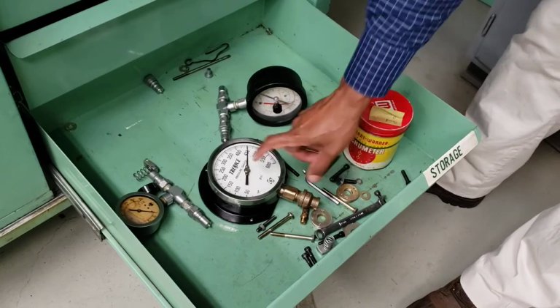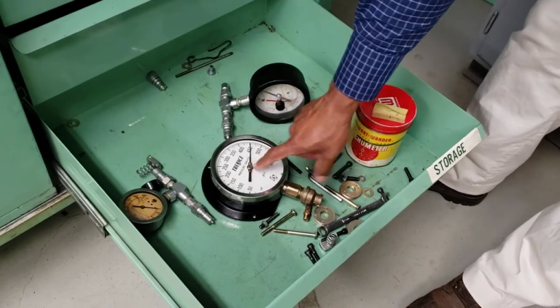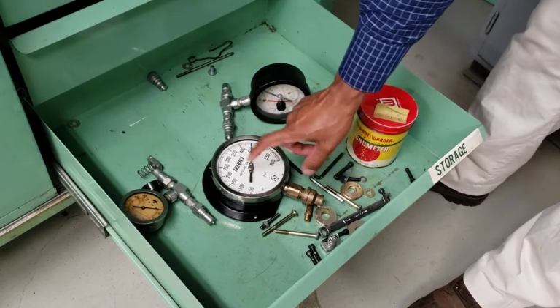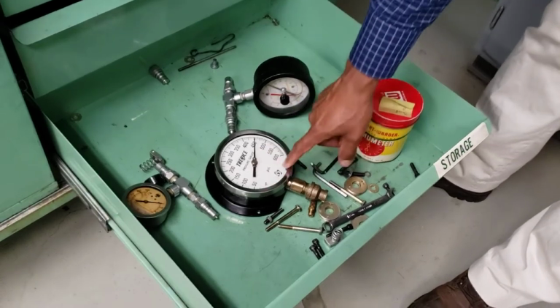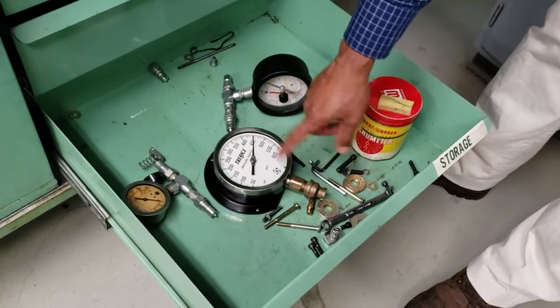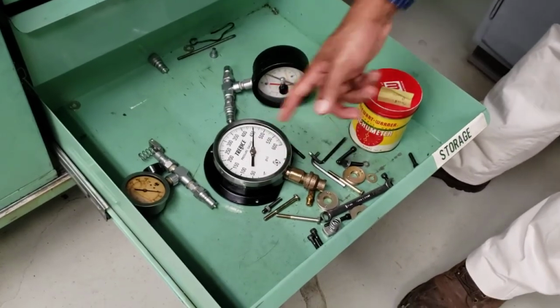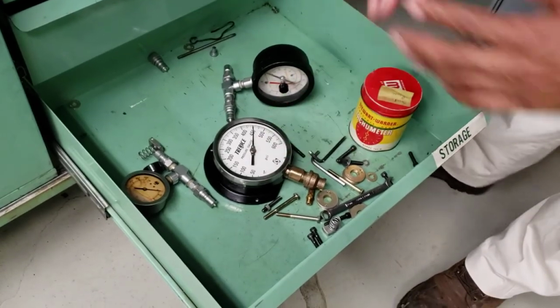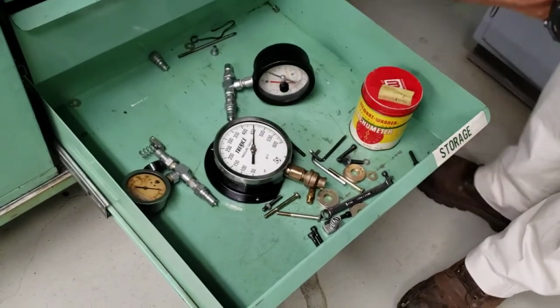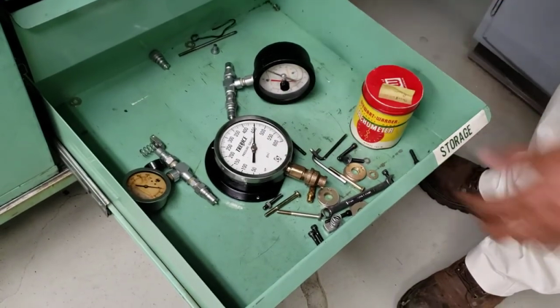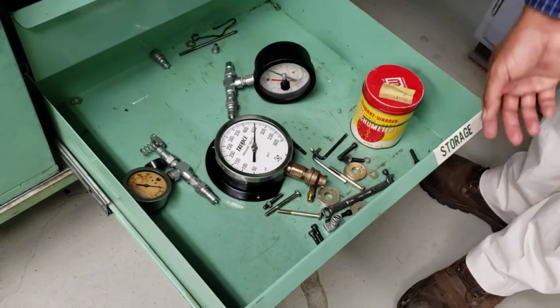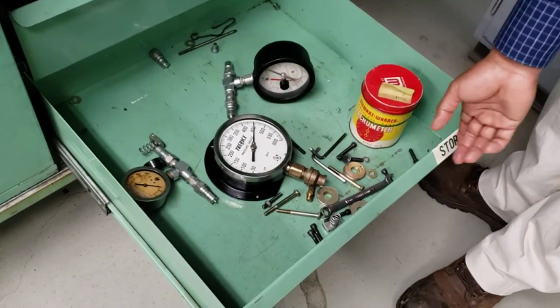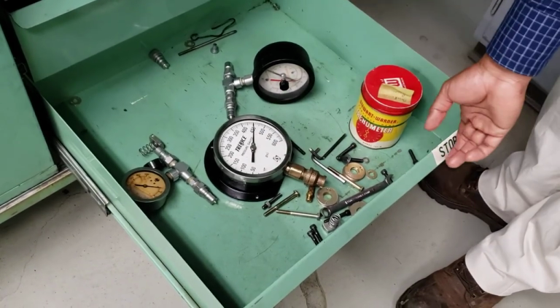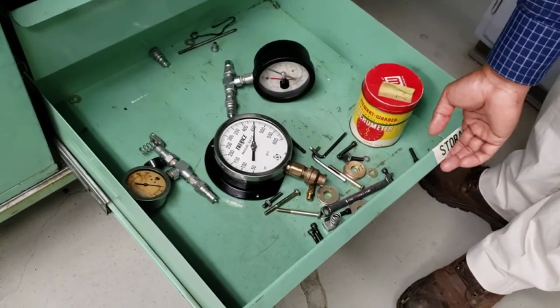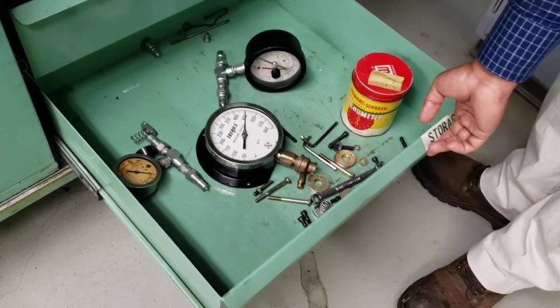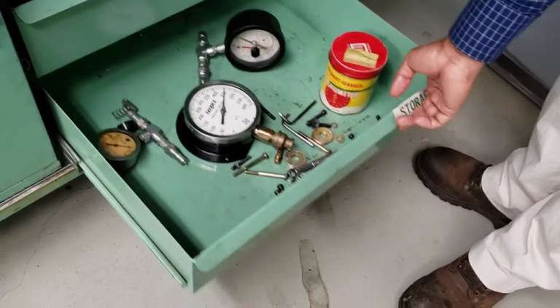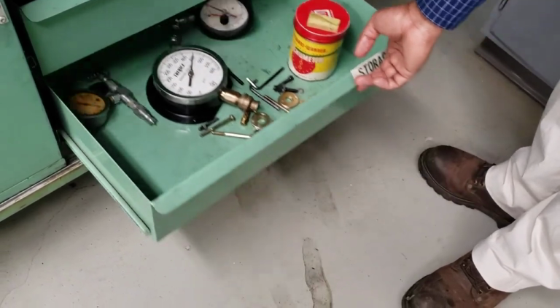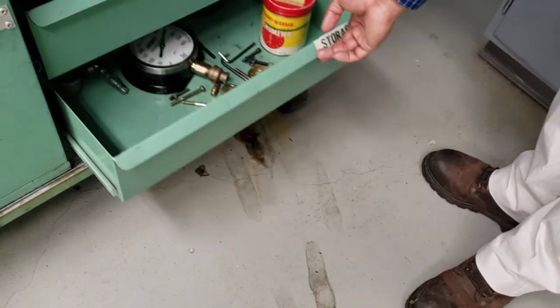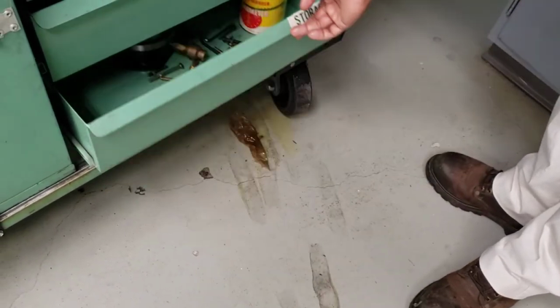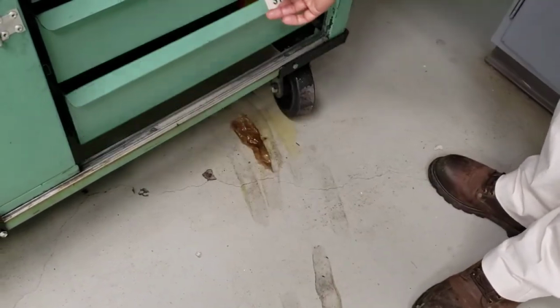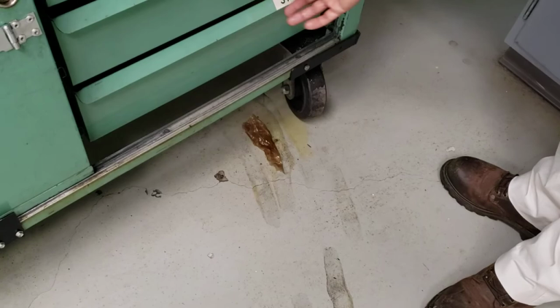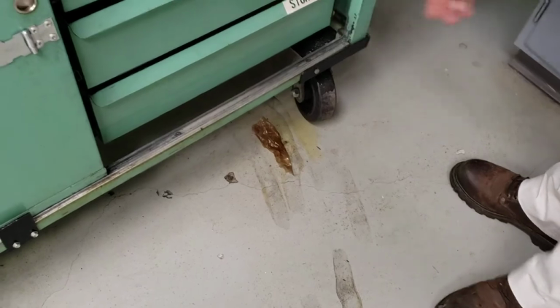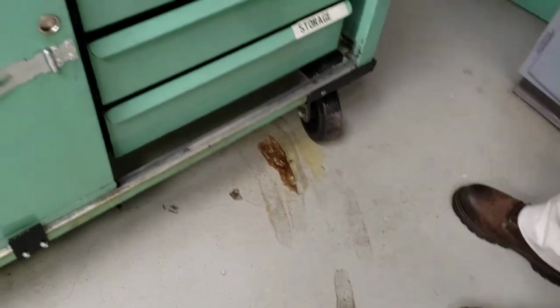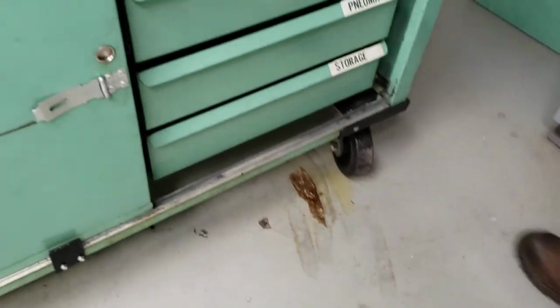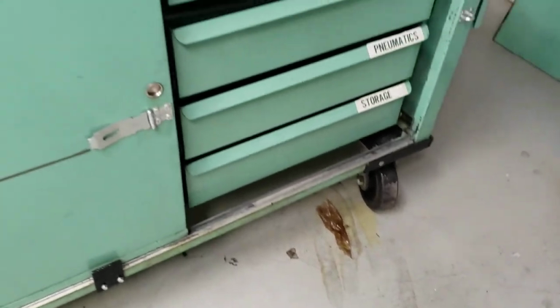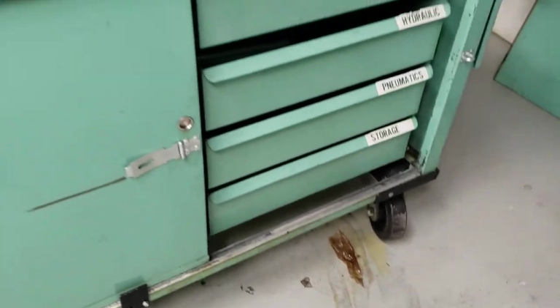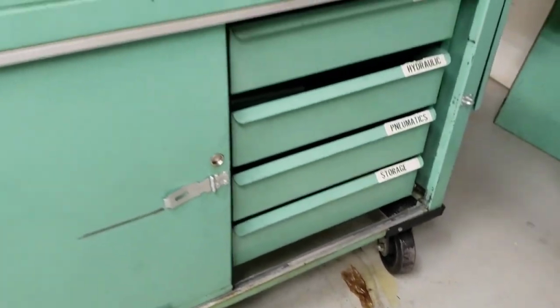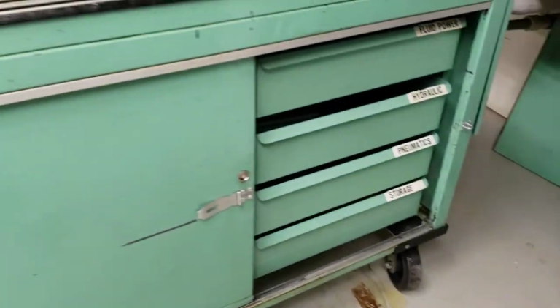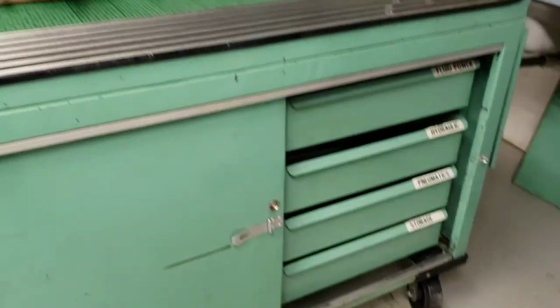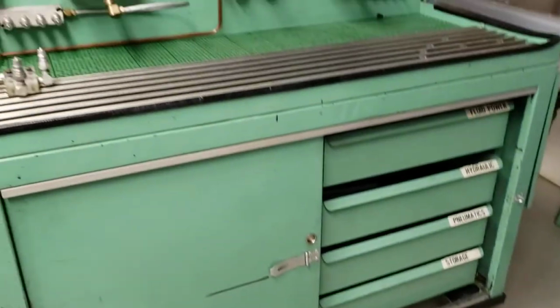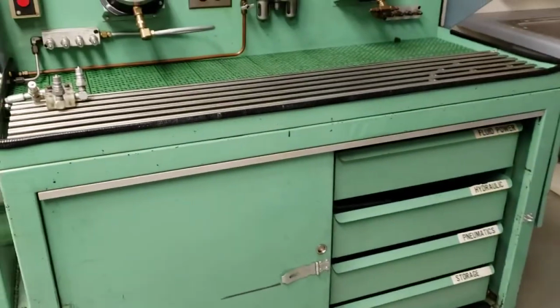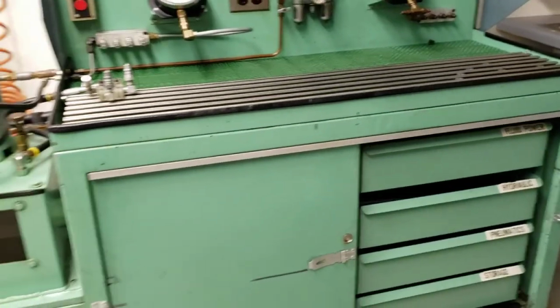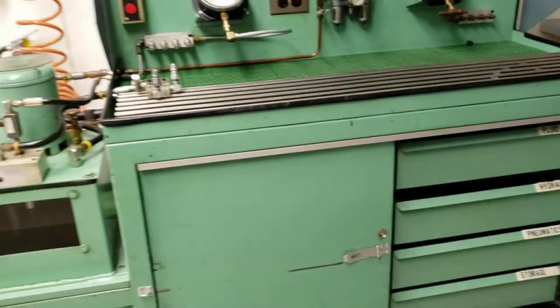This is a broken pressure gauge, but we use it for explaining how this thing works. So that's basically about this bench.